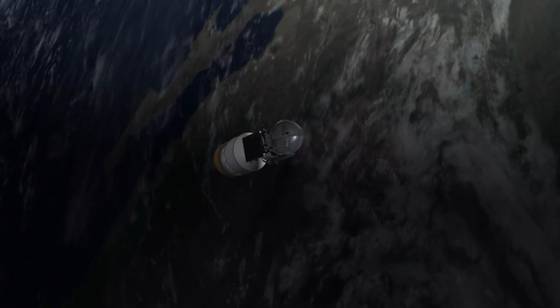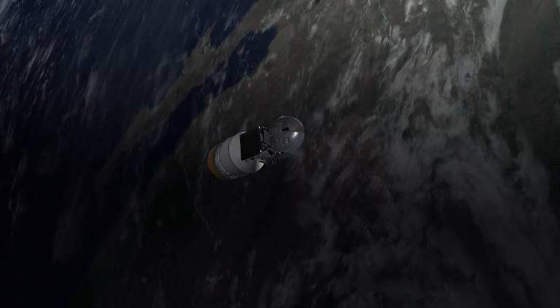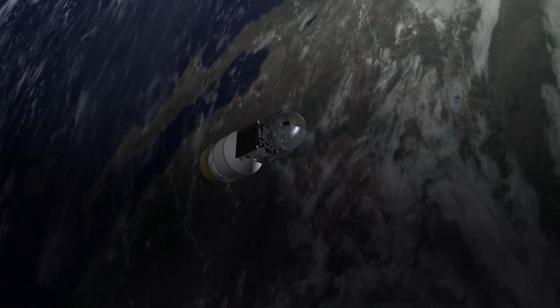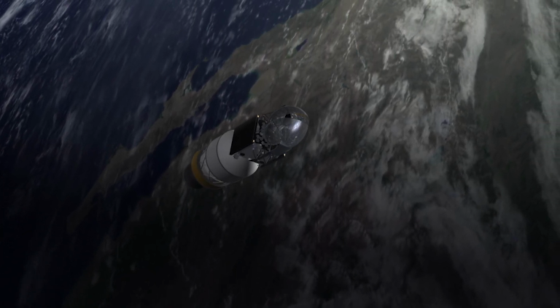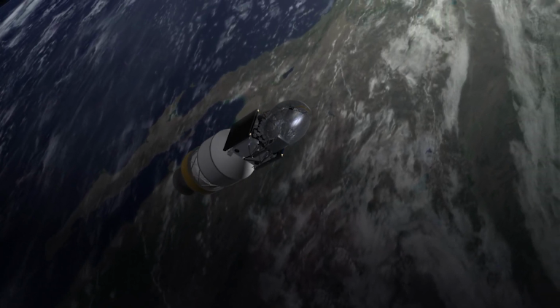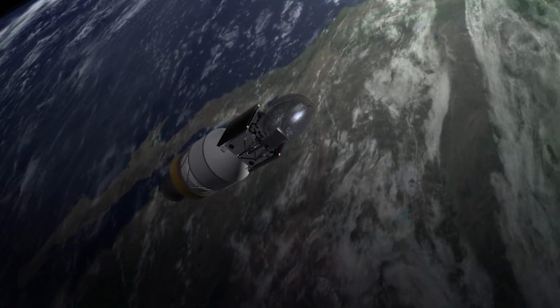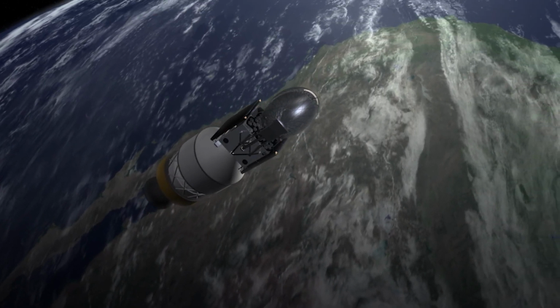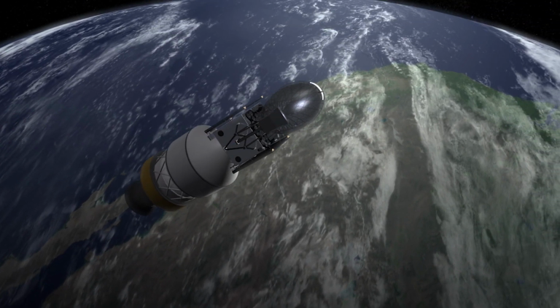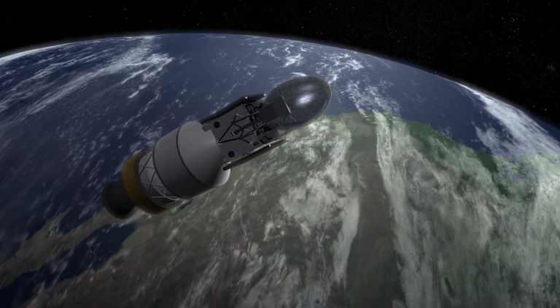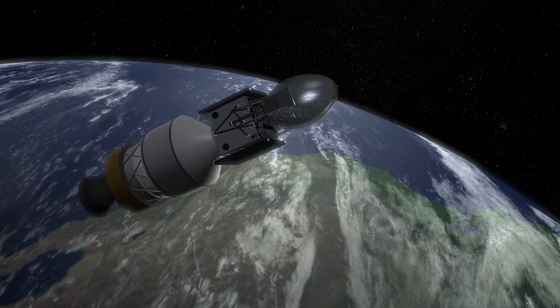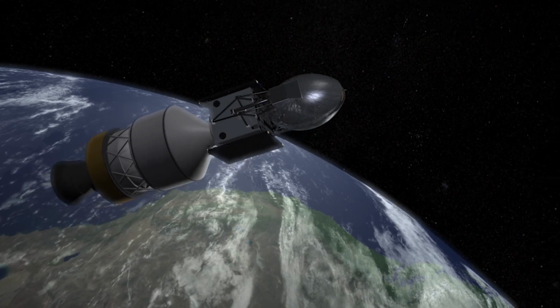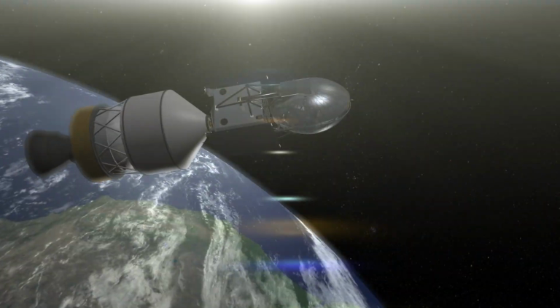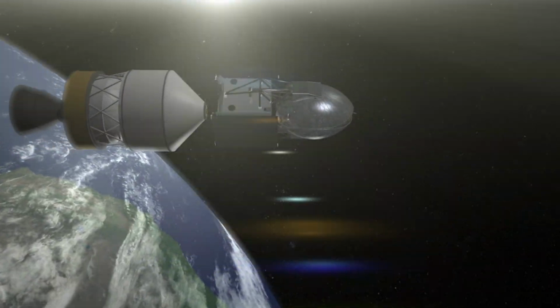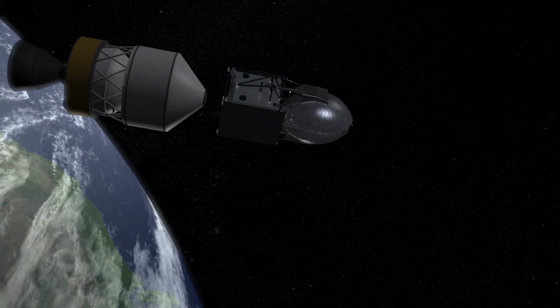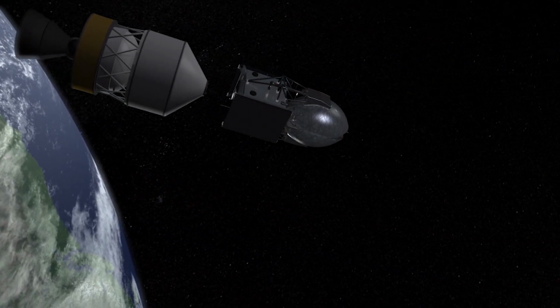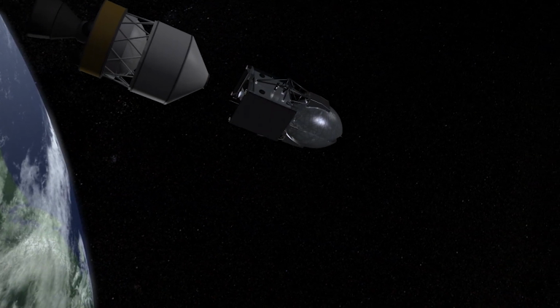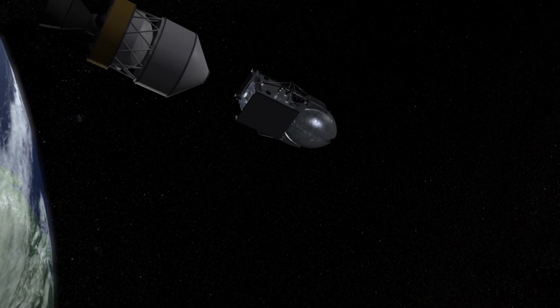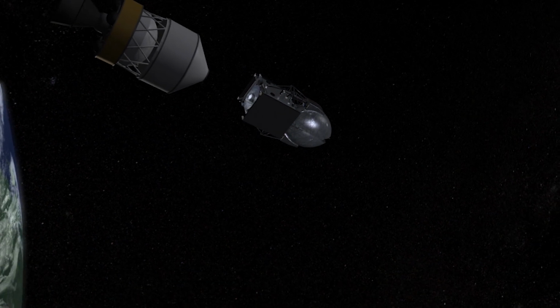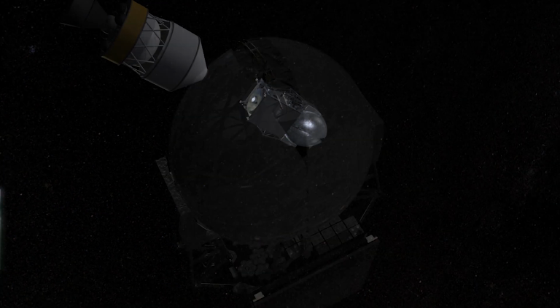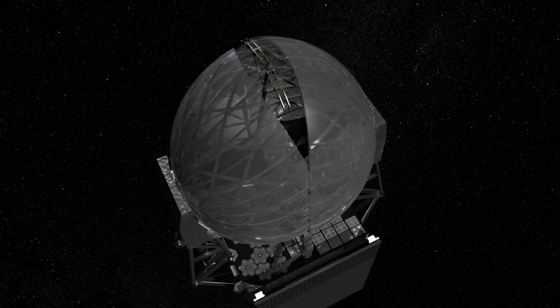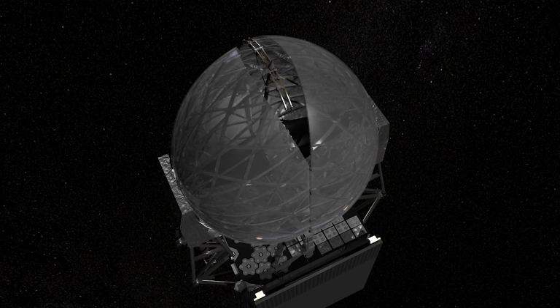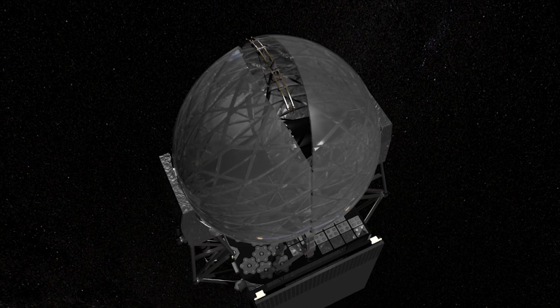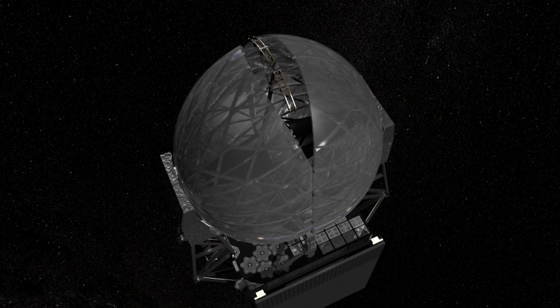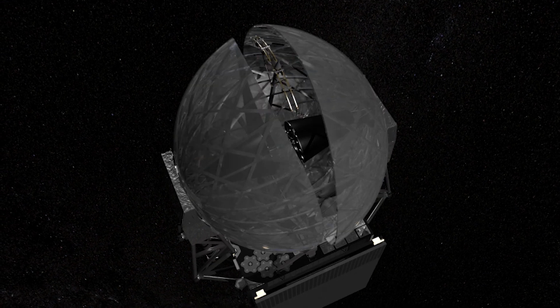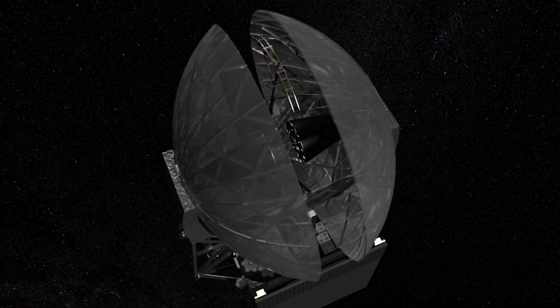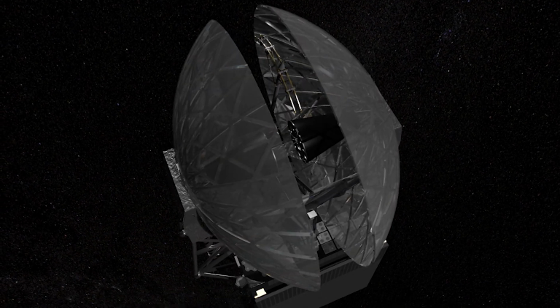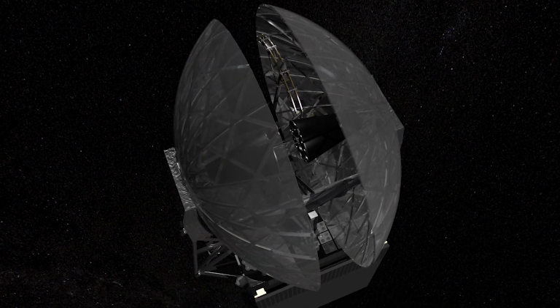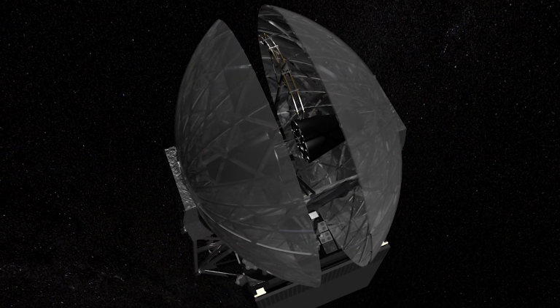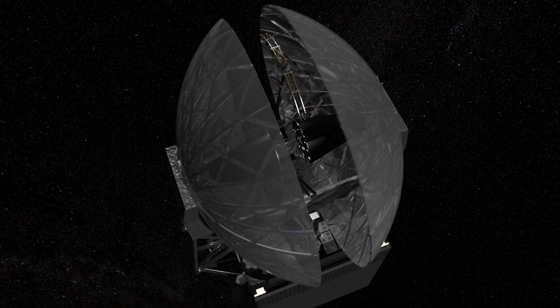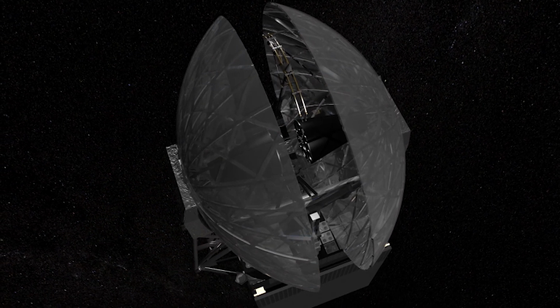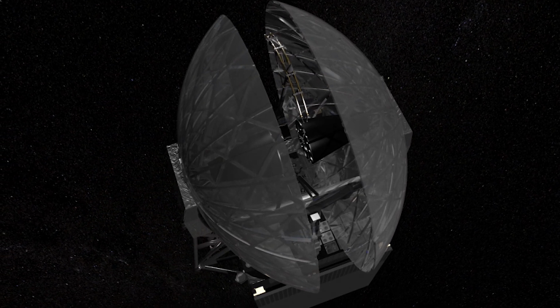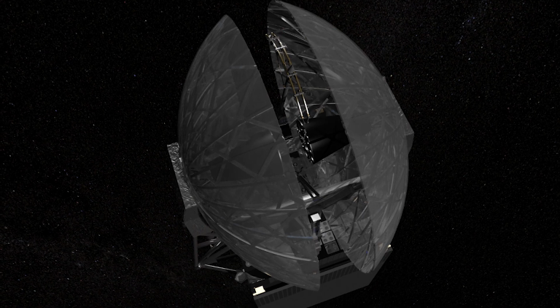After boosting the spacecraft to geosynchronous transfer orbit, the TDRS spacecraft separates from the Centaur engine. Shortly after the separation, the two folded single-axis antenna reflectors are released to take their natural parabolic shape.